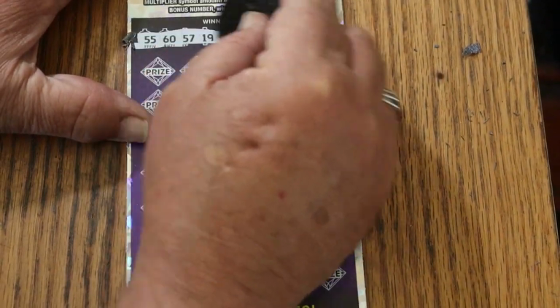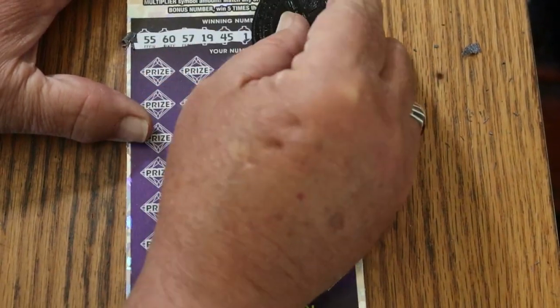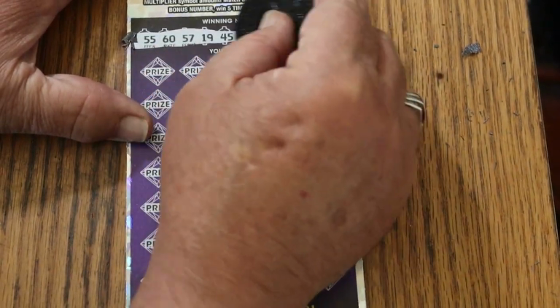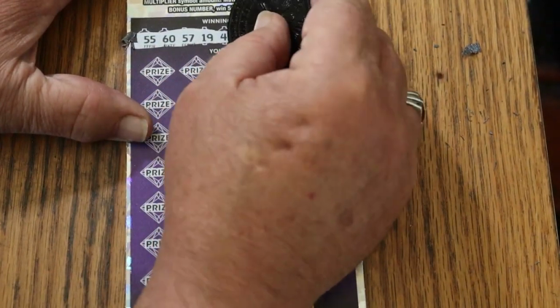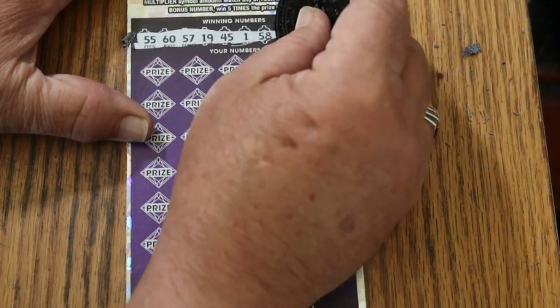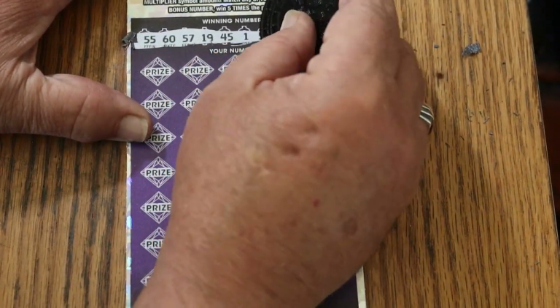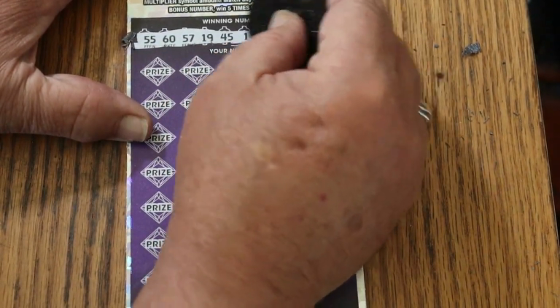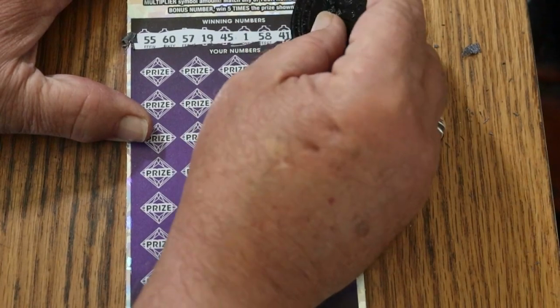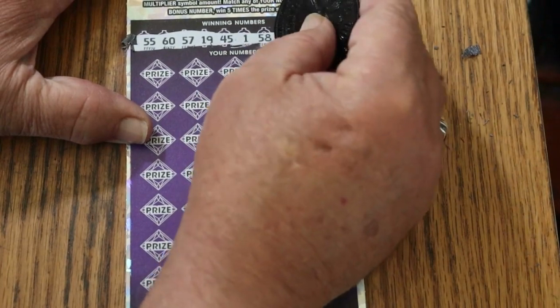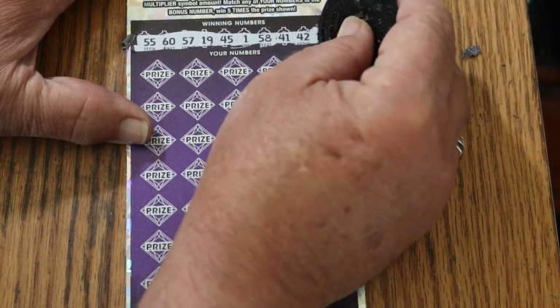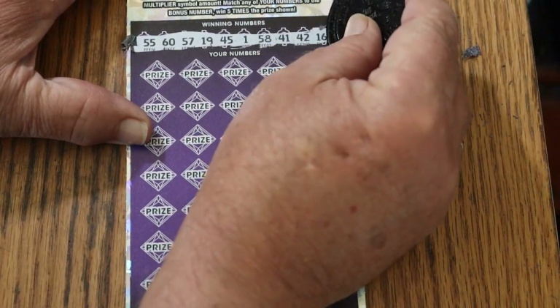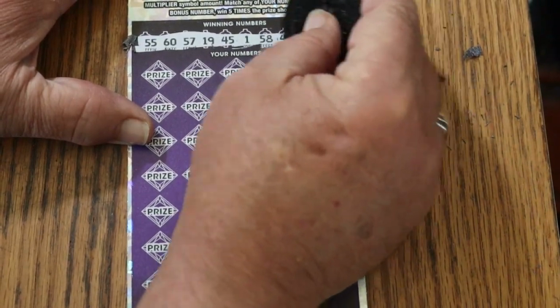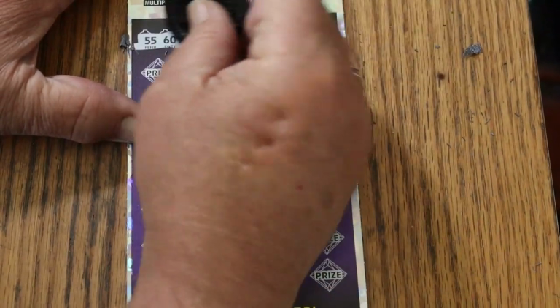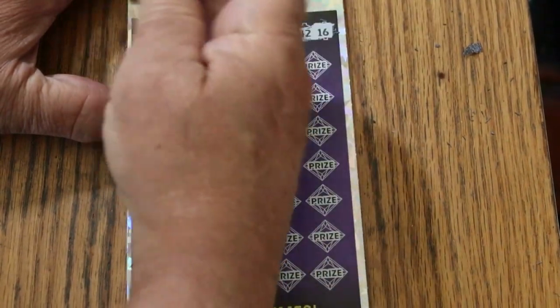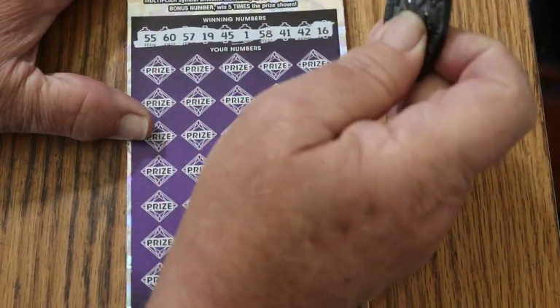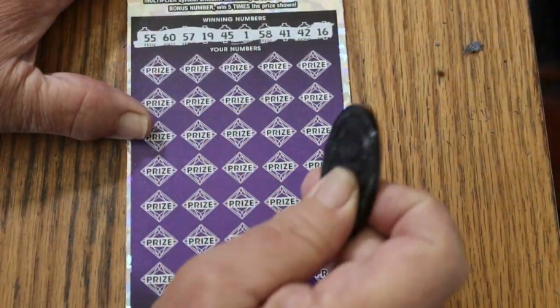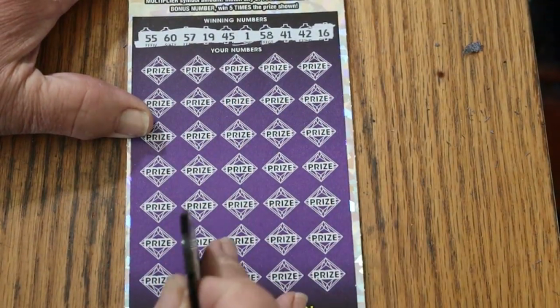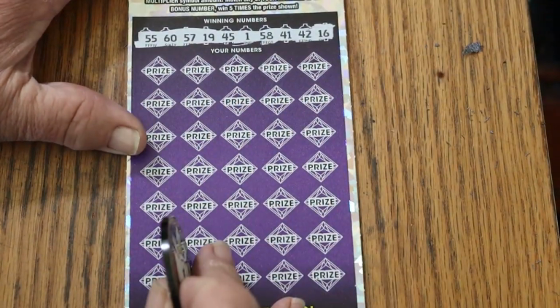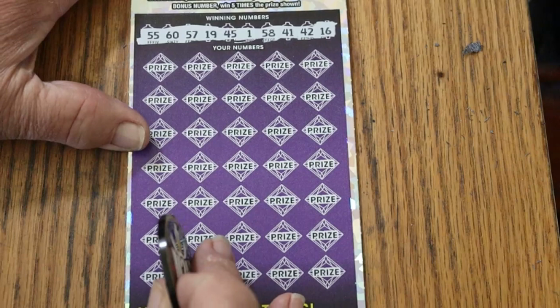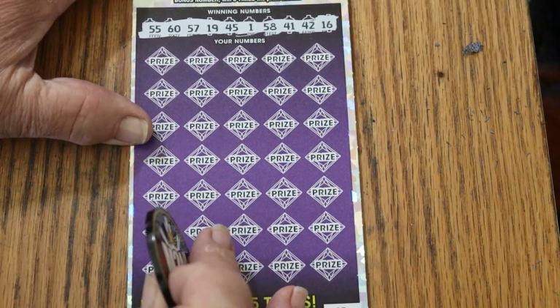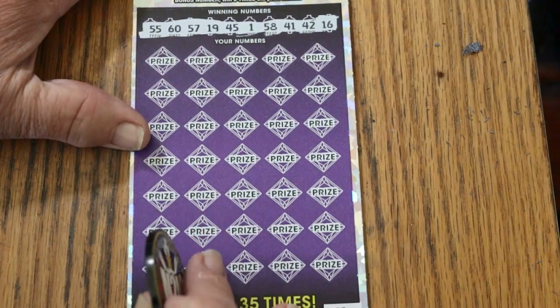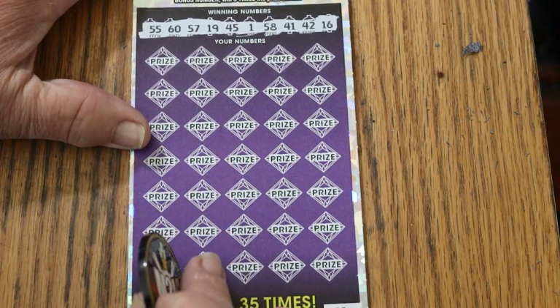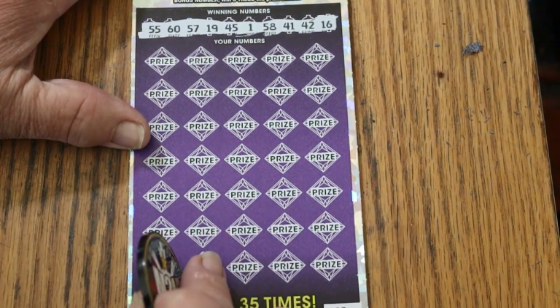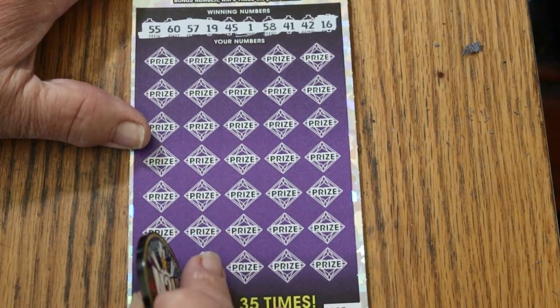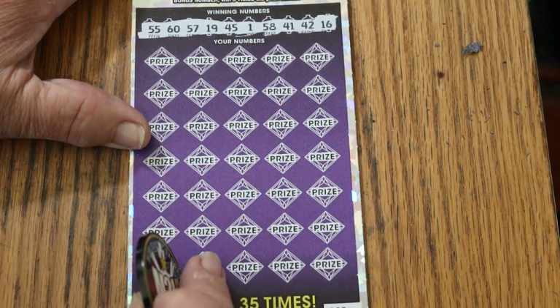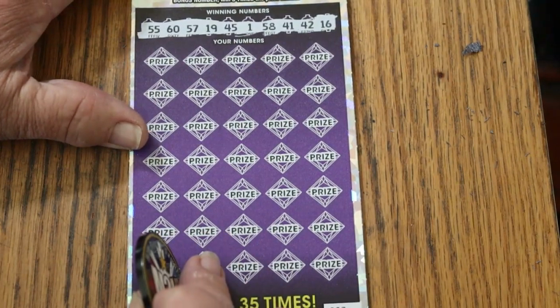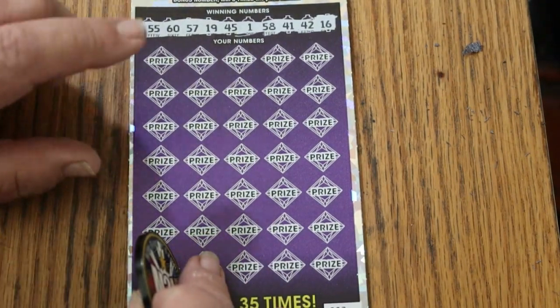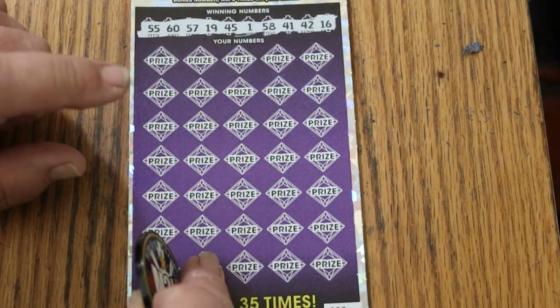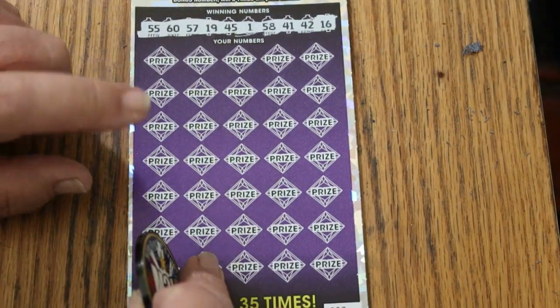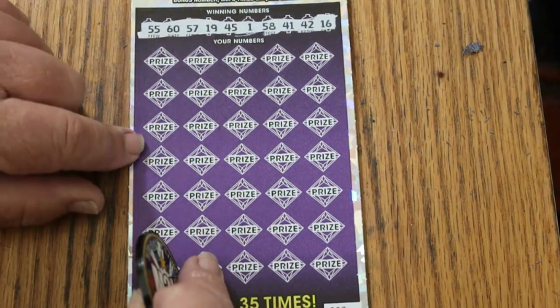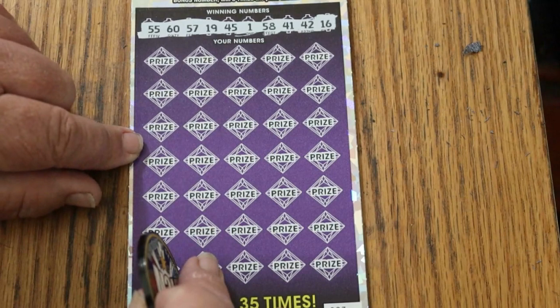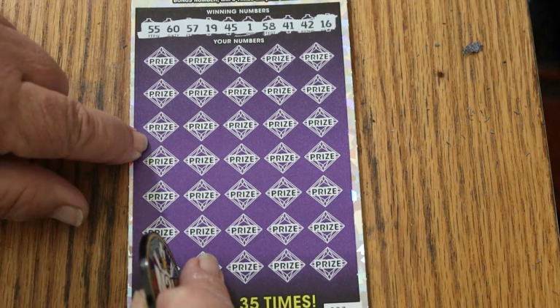55, 60, 57, 19, 45, 1, 58, 41, 42, and 16. 45 — we have a win, and the odds light is officially off.